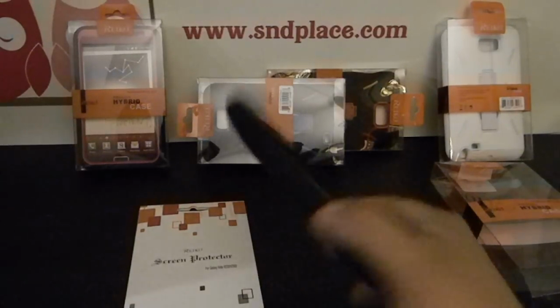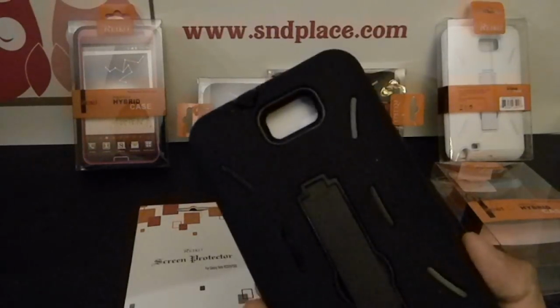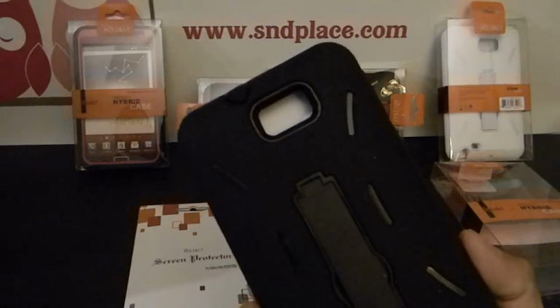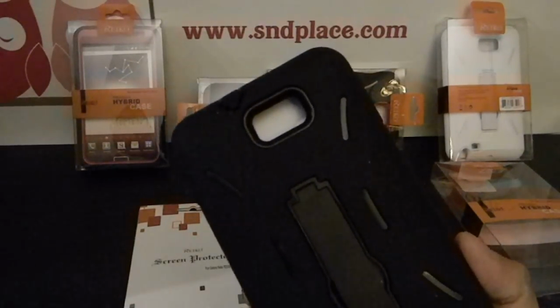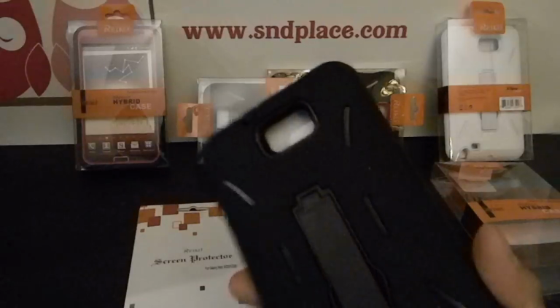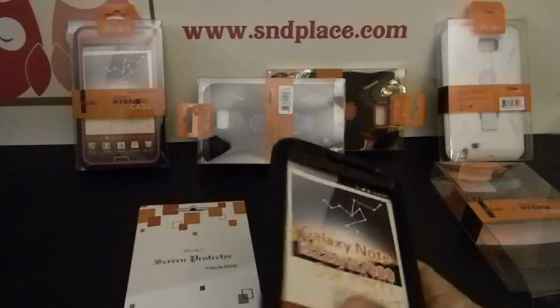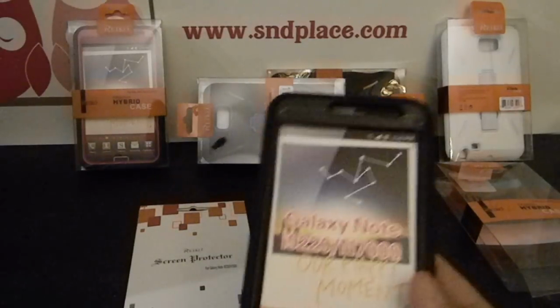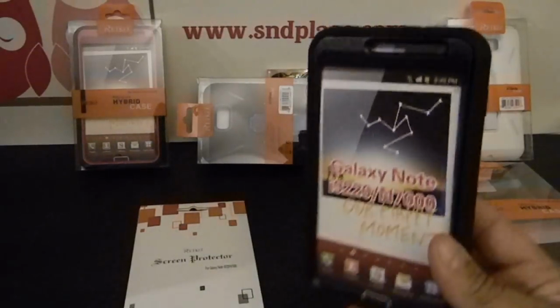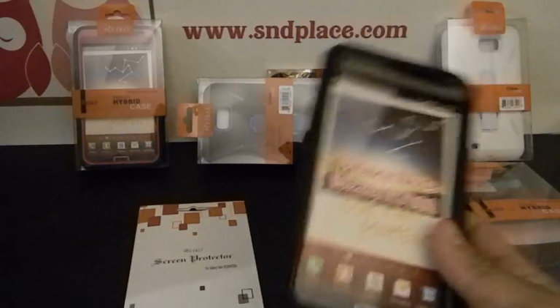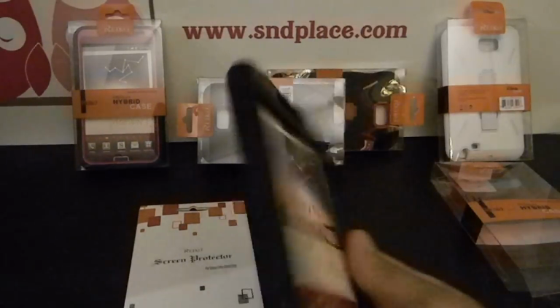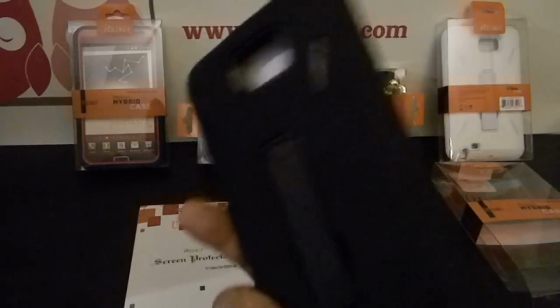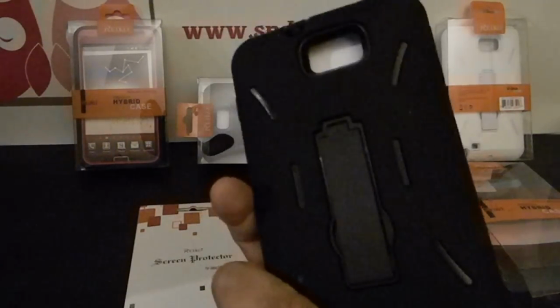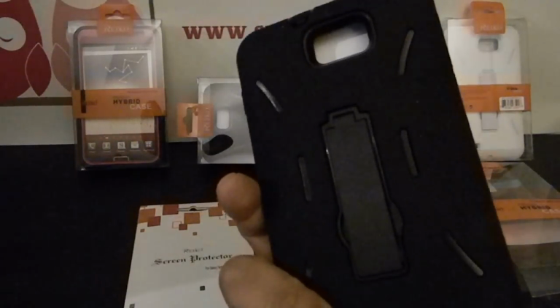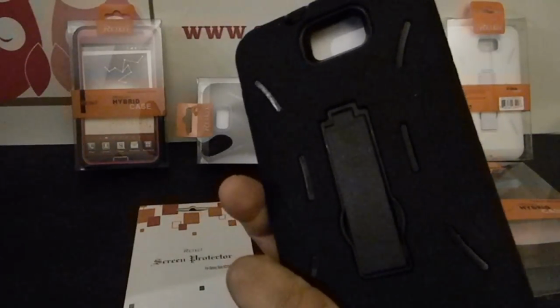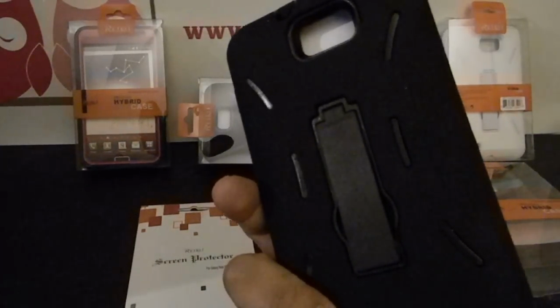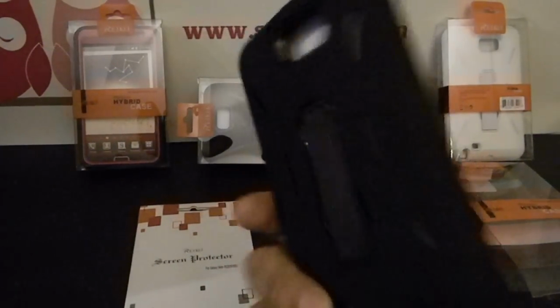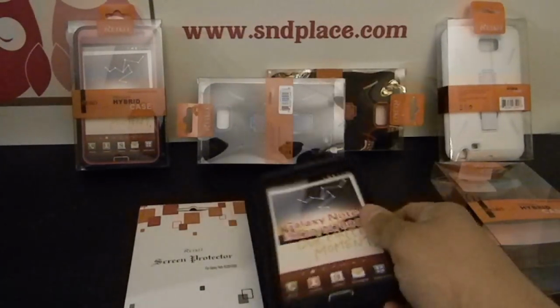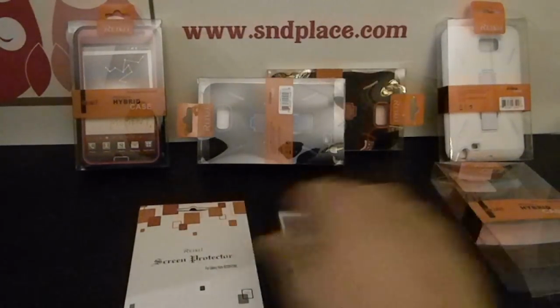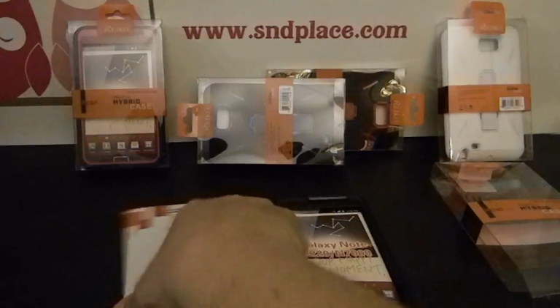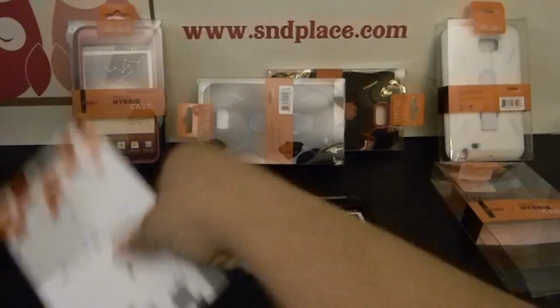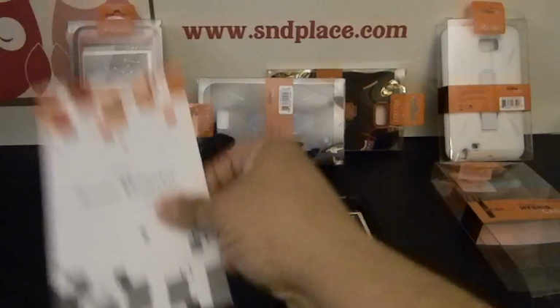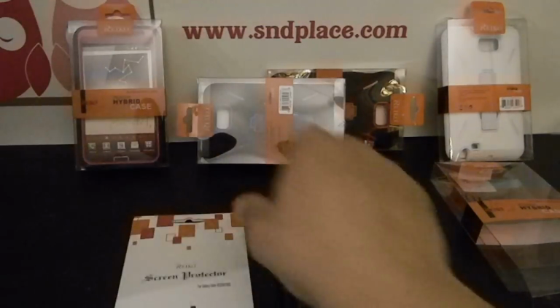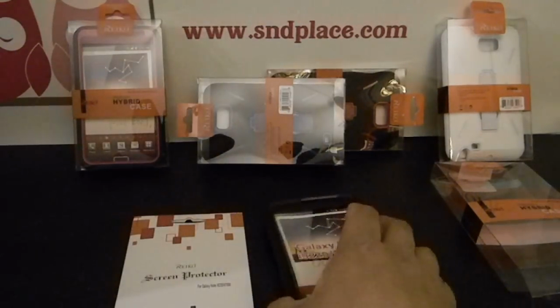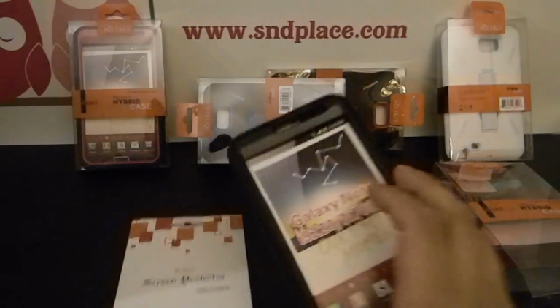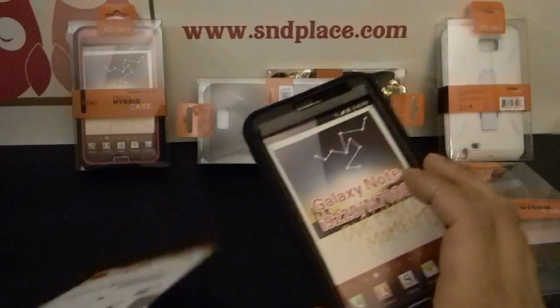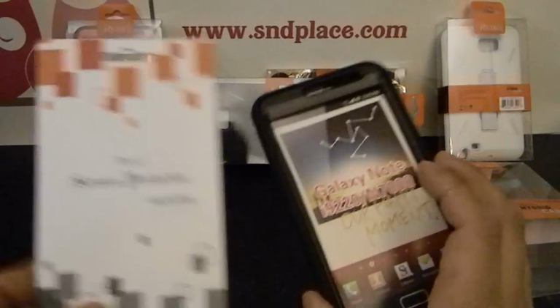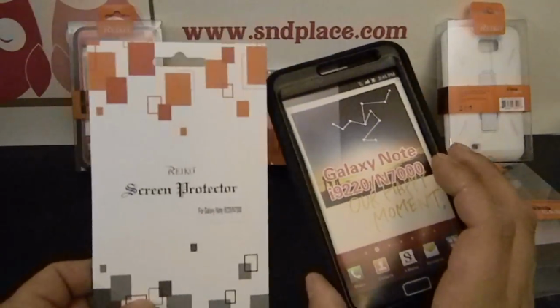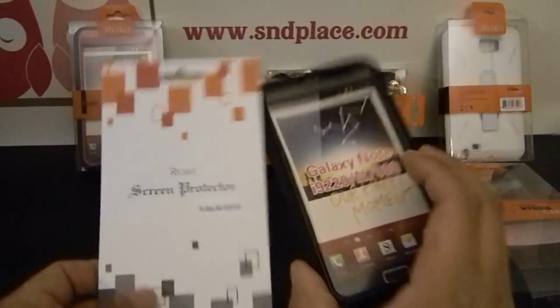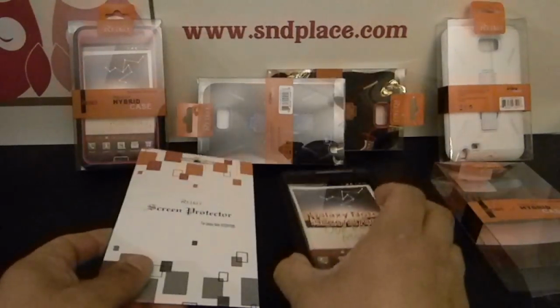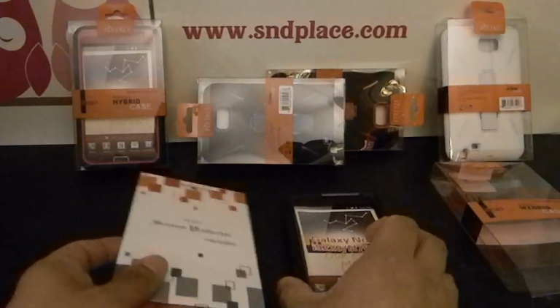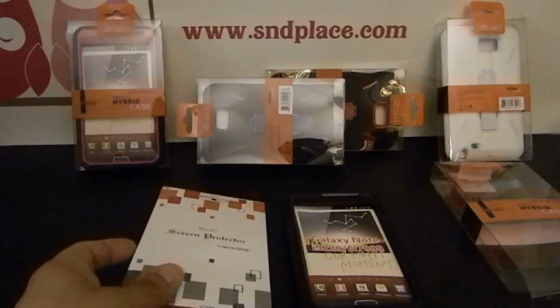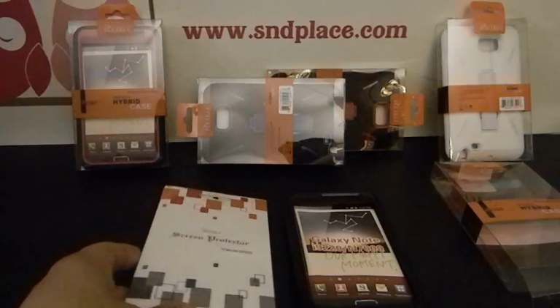They're $16.99 on Amazon. I put them on sale — my sale might be over, but I'll put them back on sale this weekend, depending on how many requests we get.